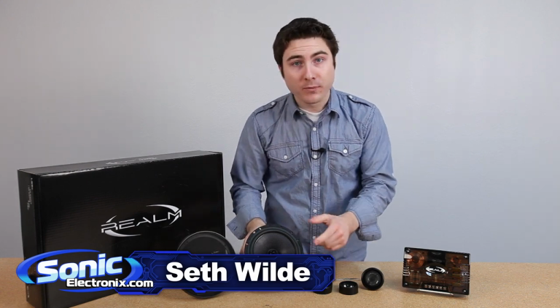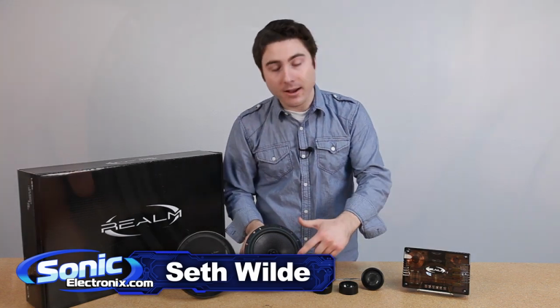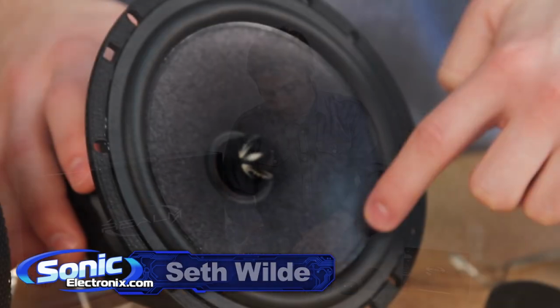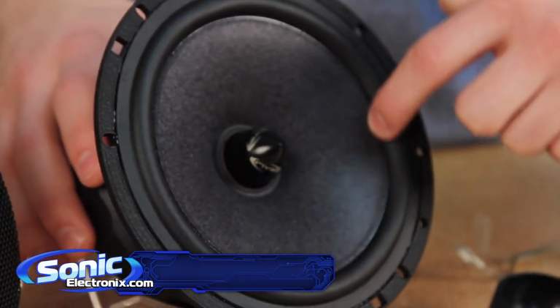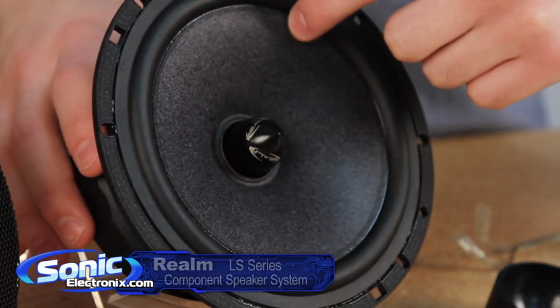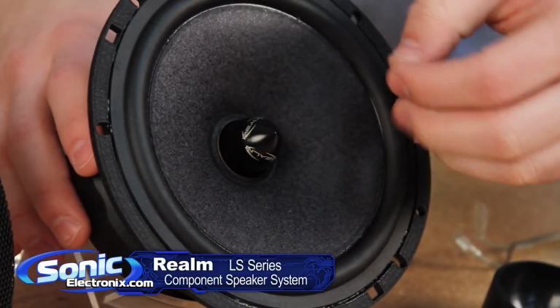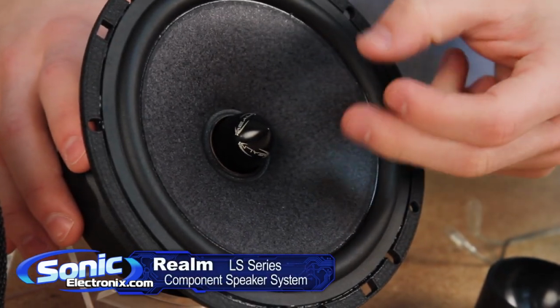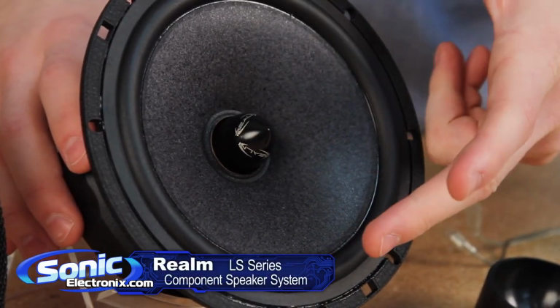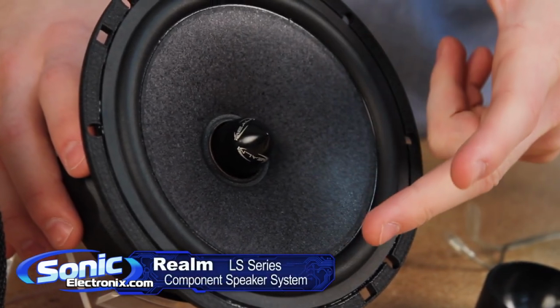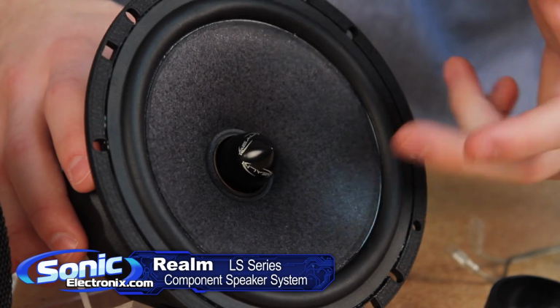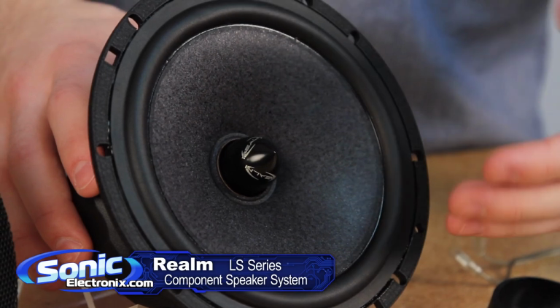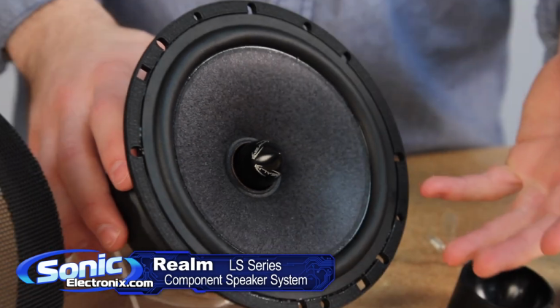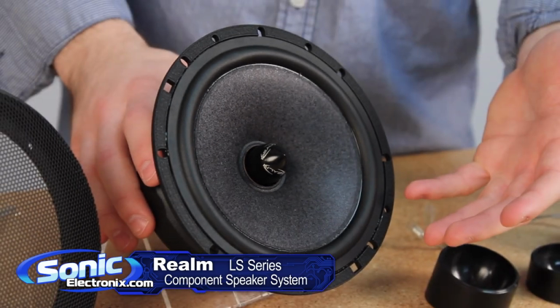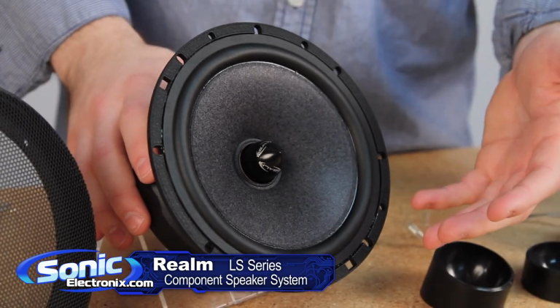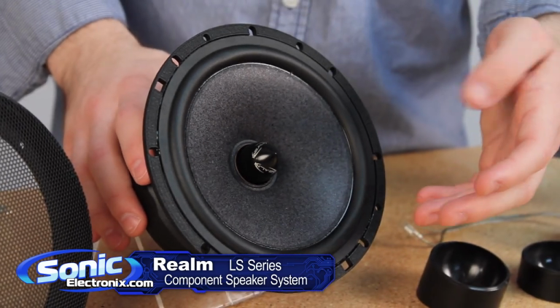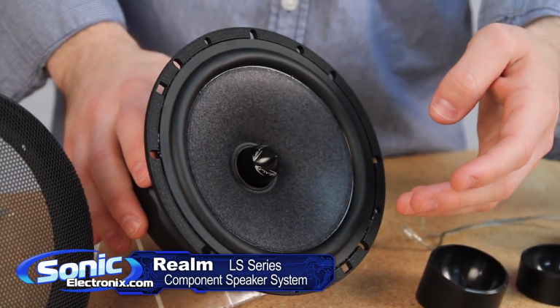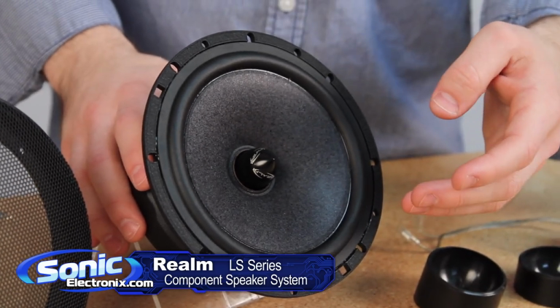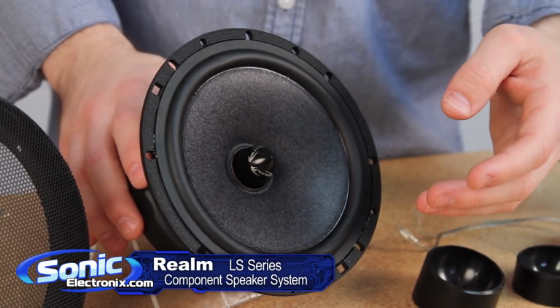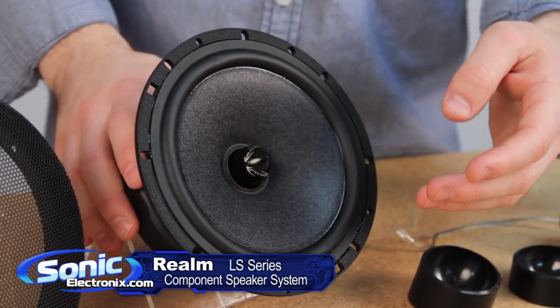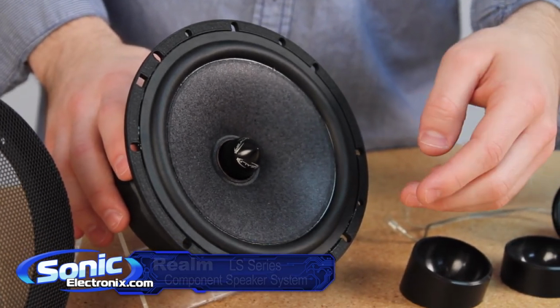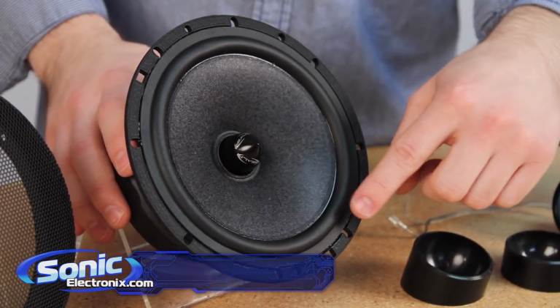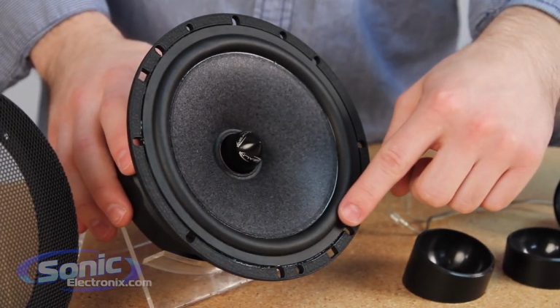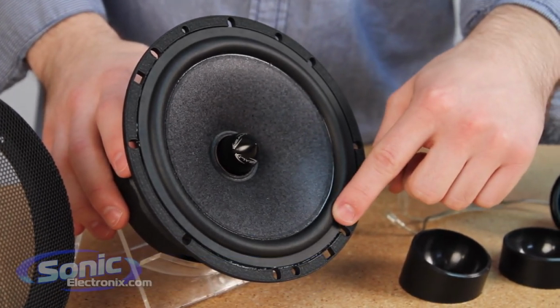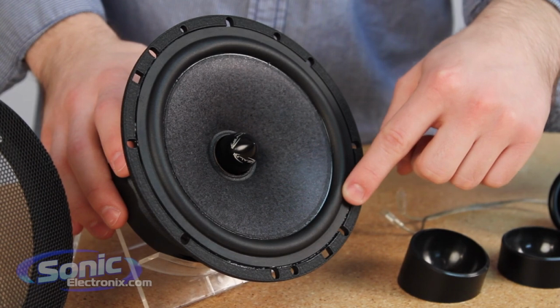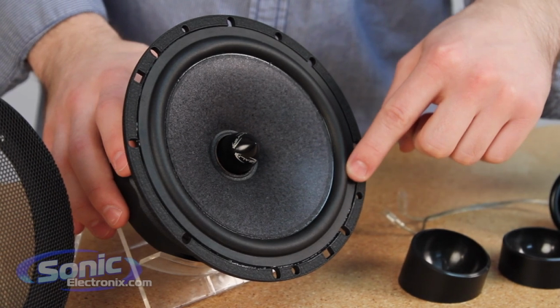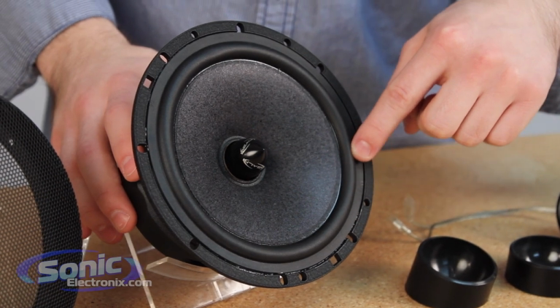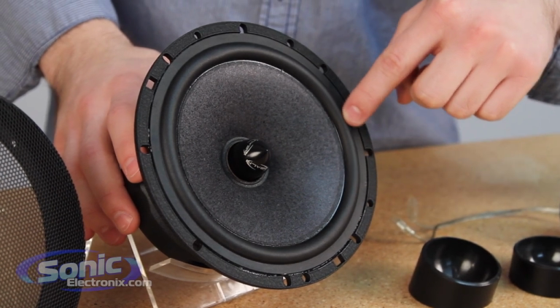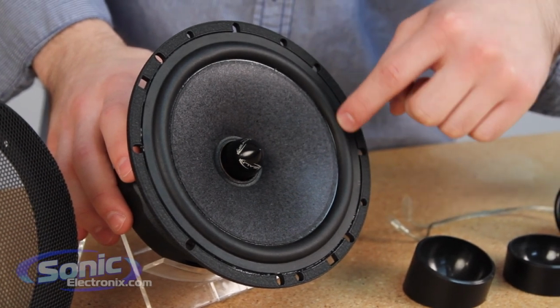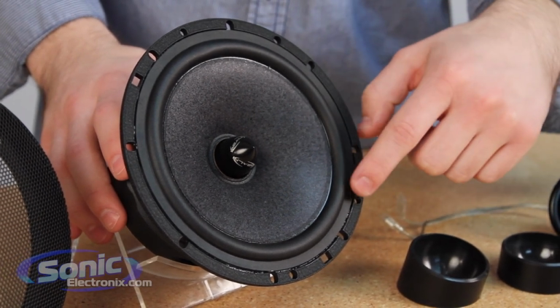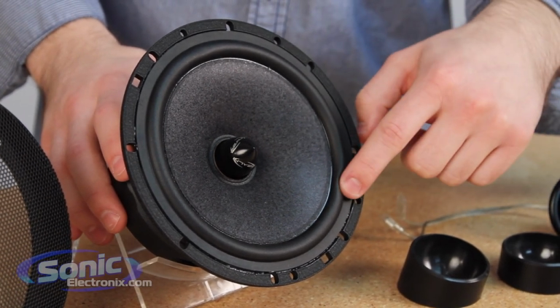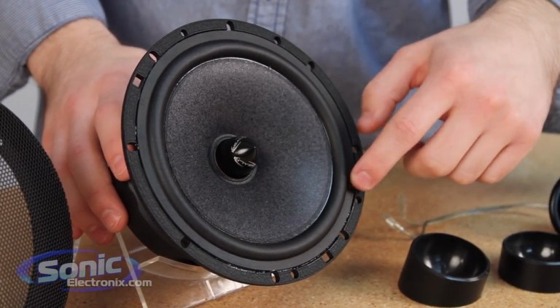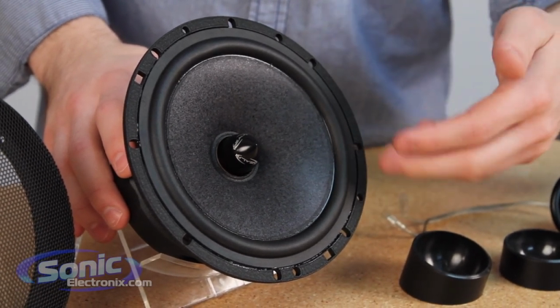Right up front, we're going to see this Nomex composite cone. It has an edge construction to widen the surface area, and you also have this butyl rubber surround for a smooth response.